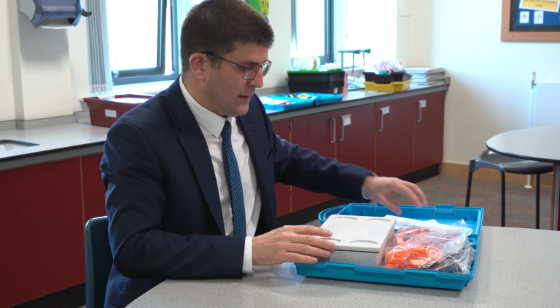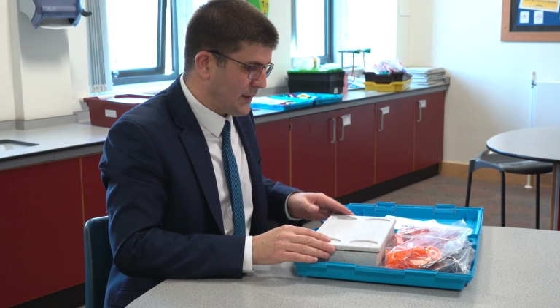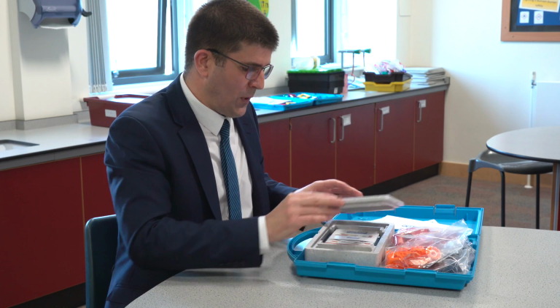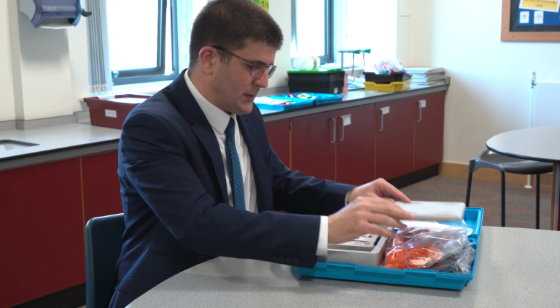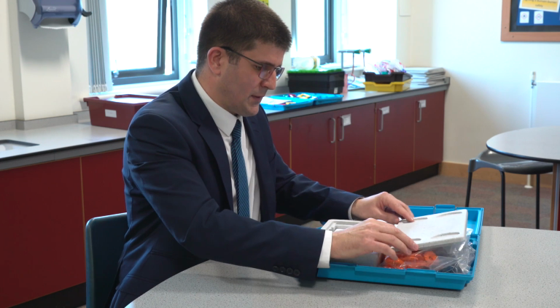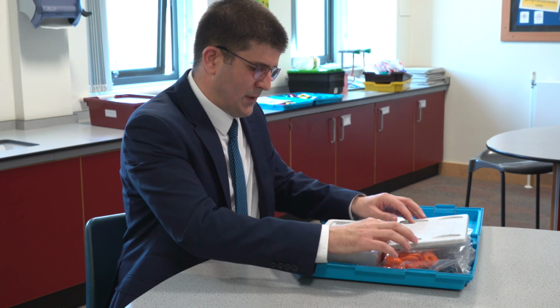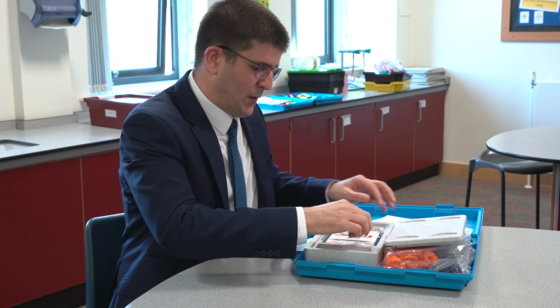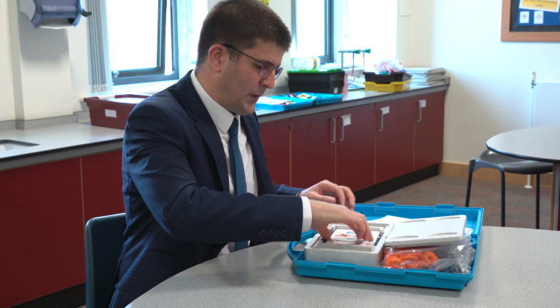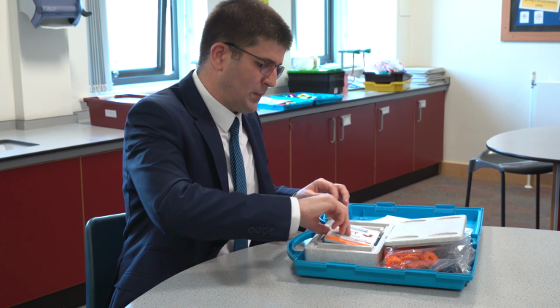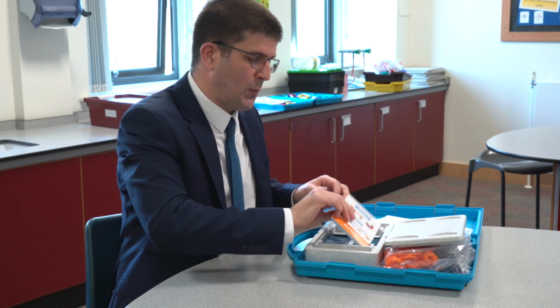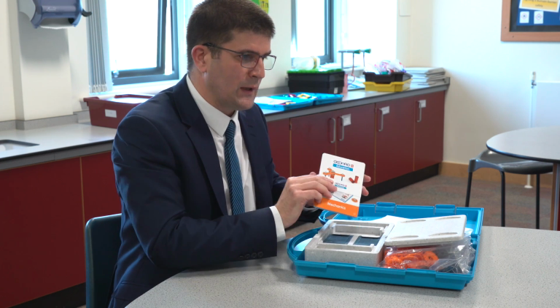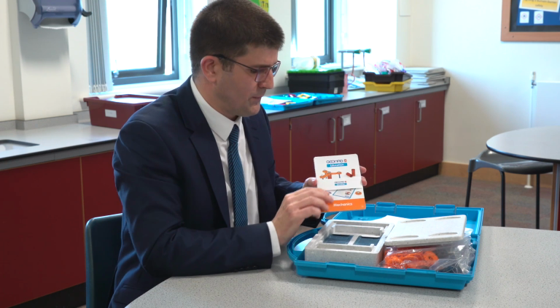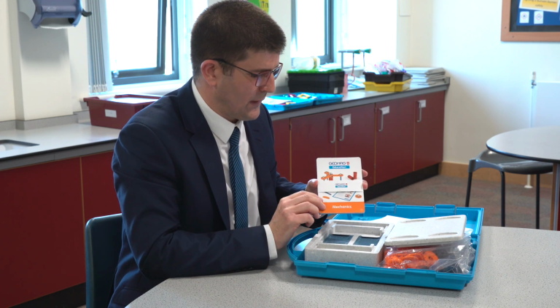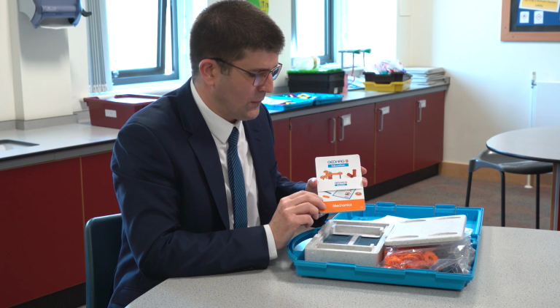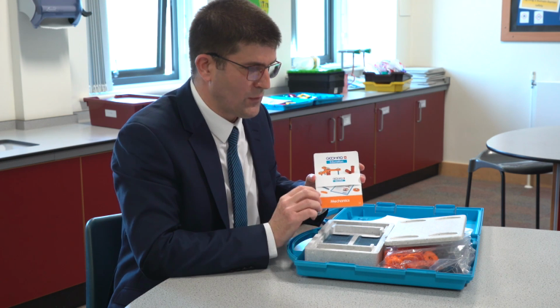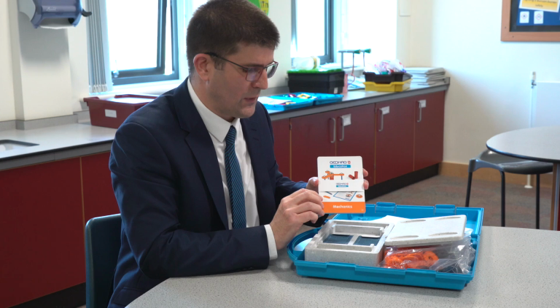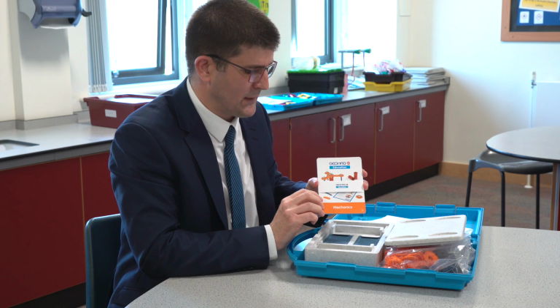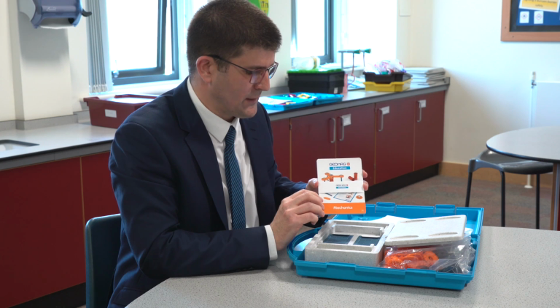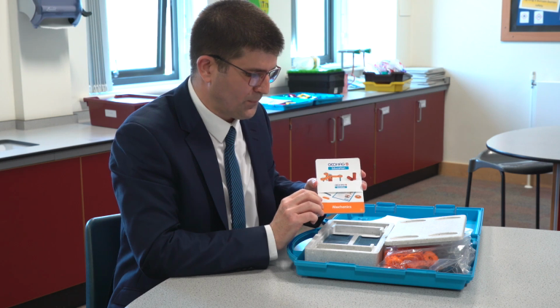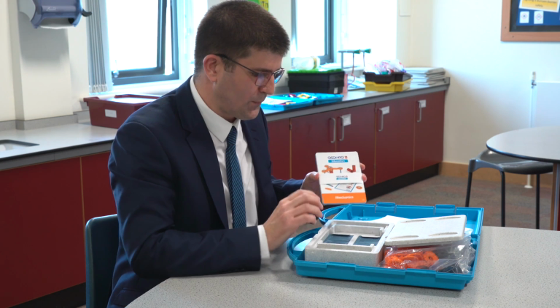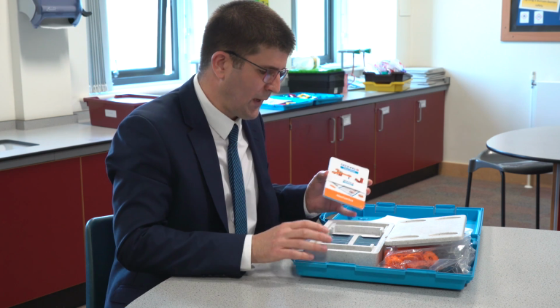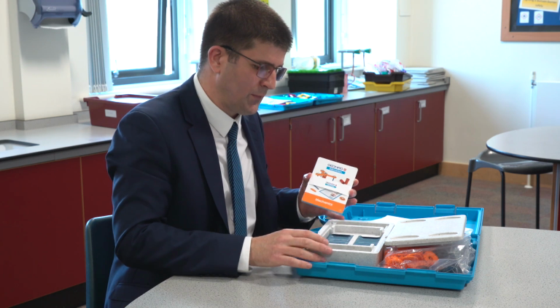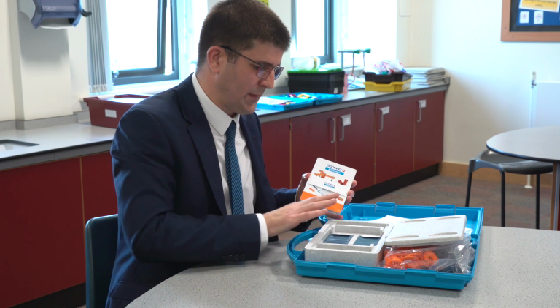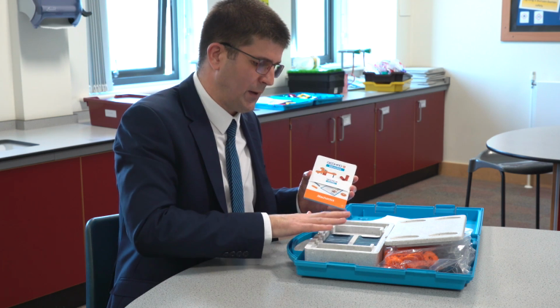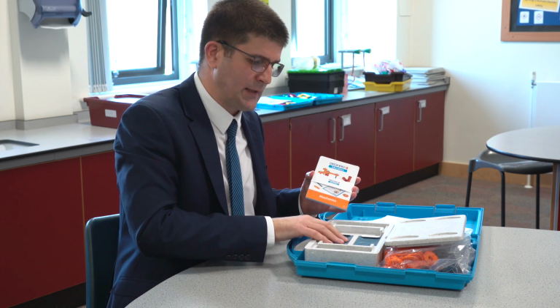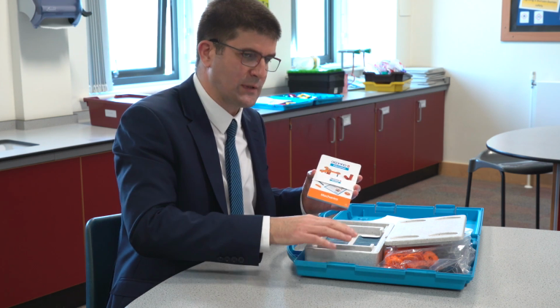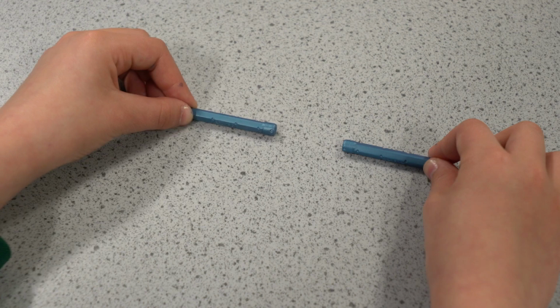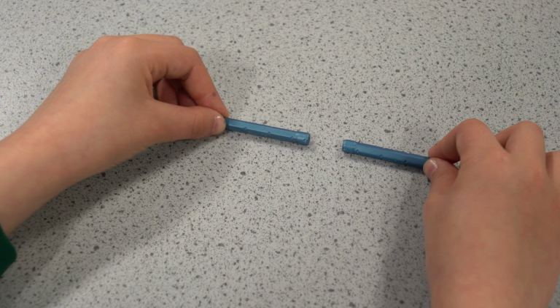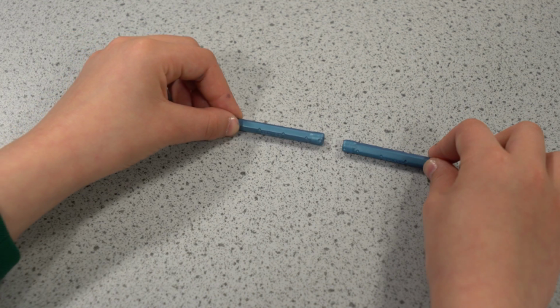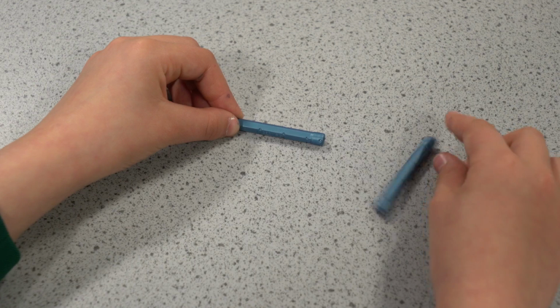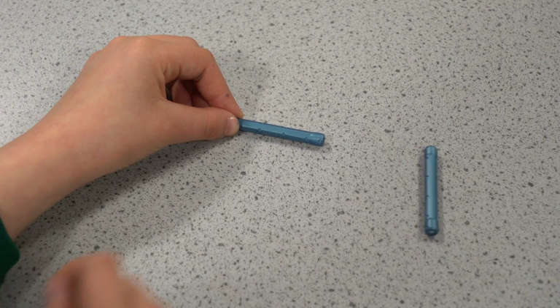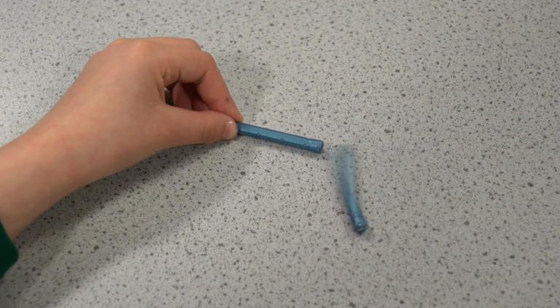Inside this box are all the pupil work cards that they can use venturing through the set, and the magnetic rods and the spheres used for all the projects.